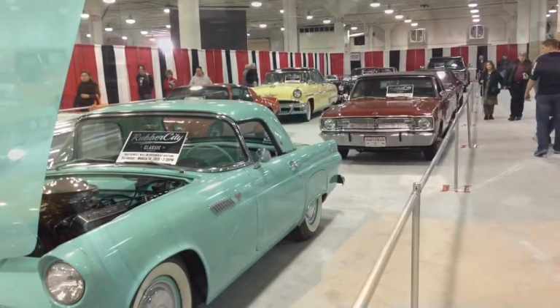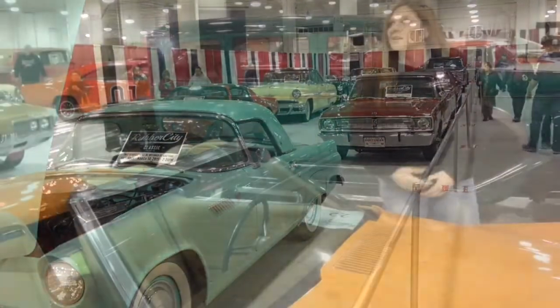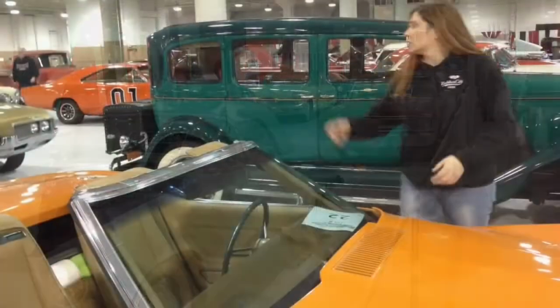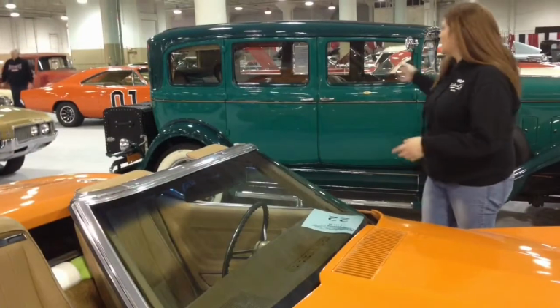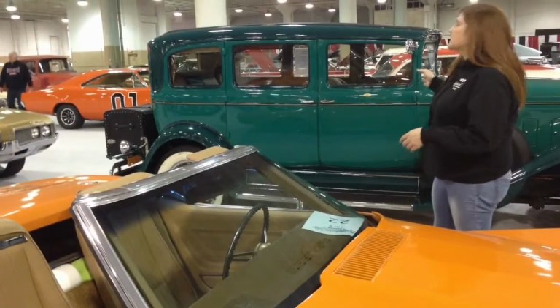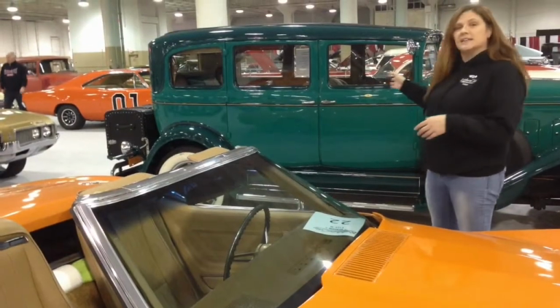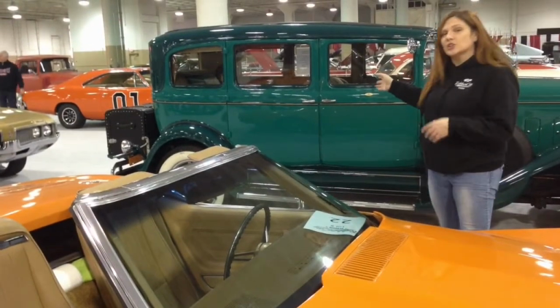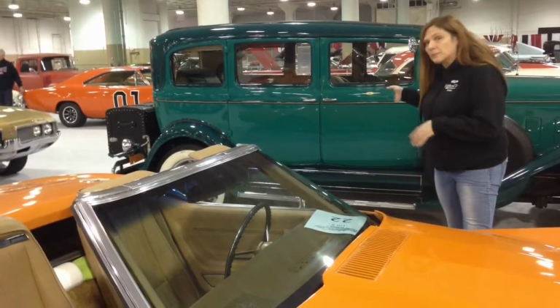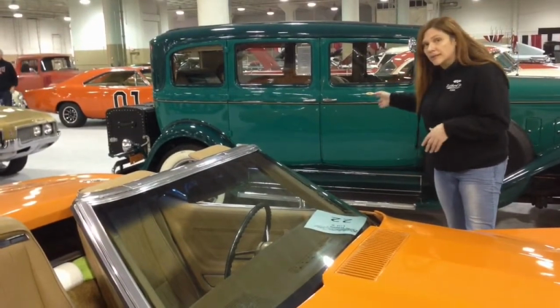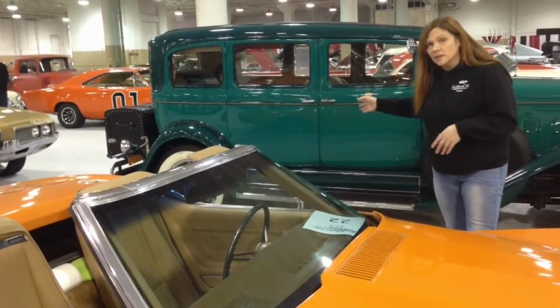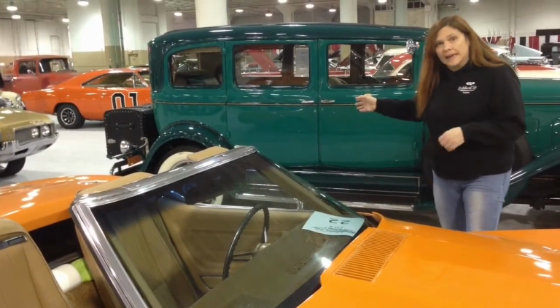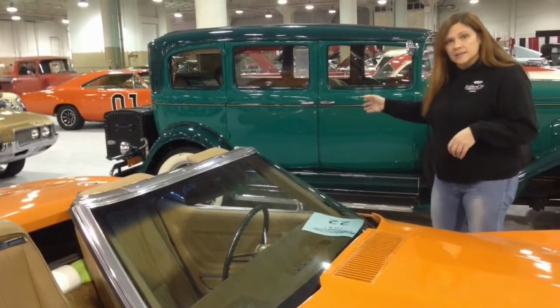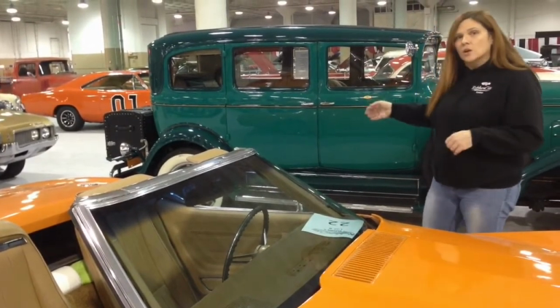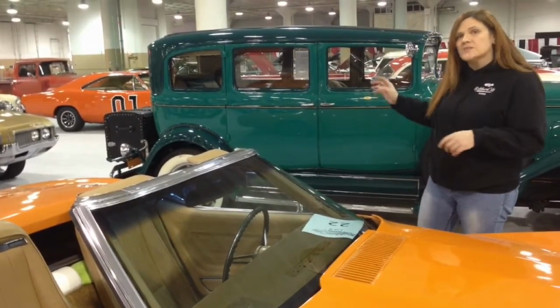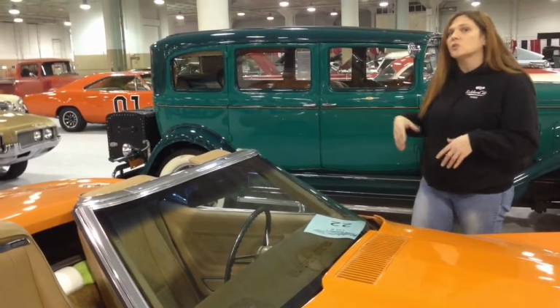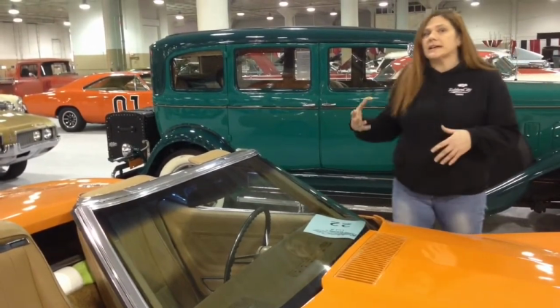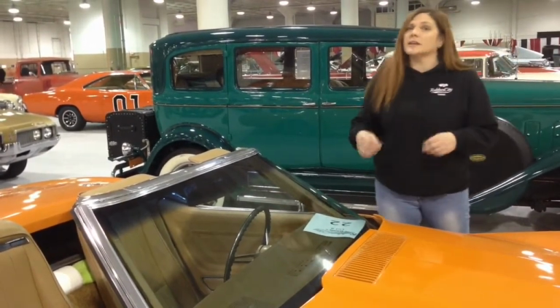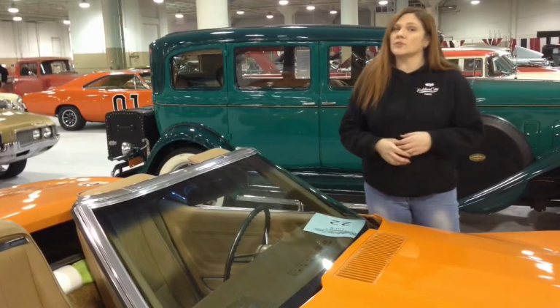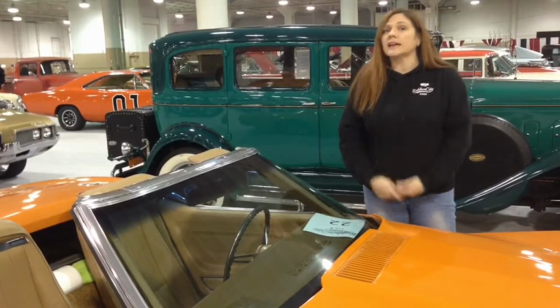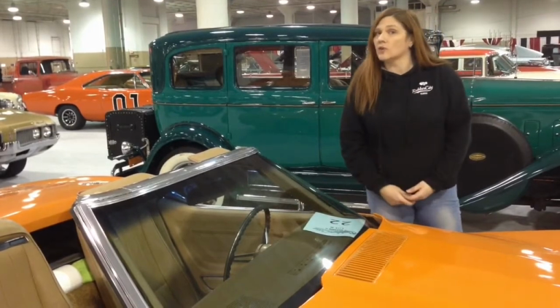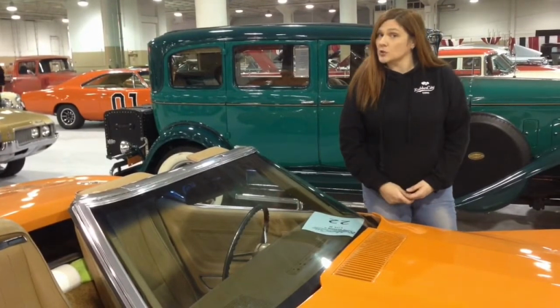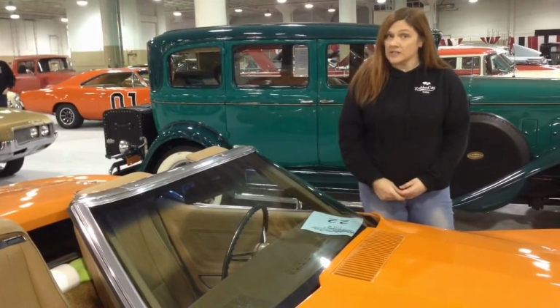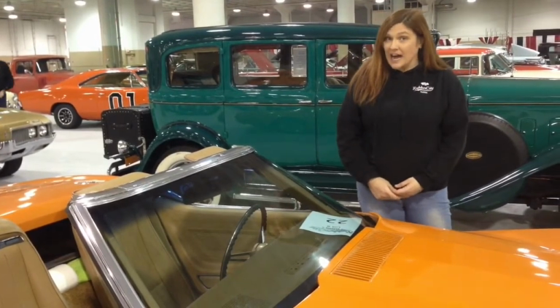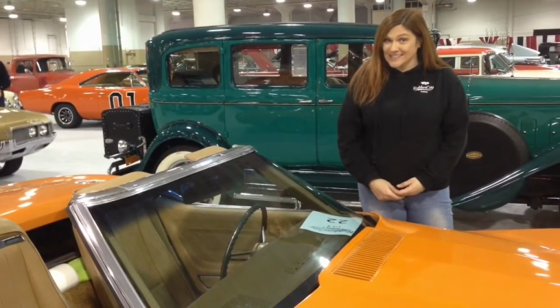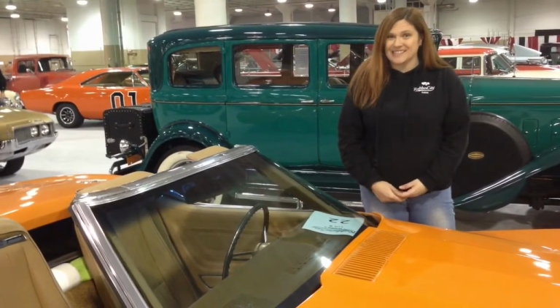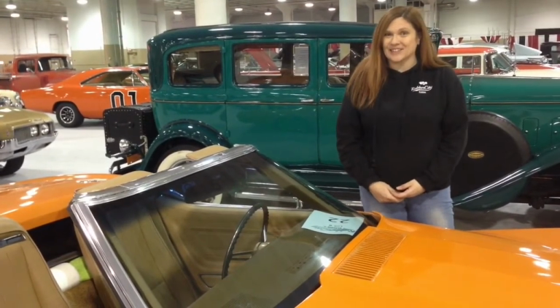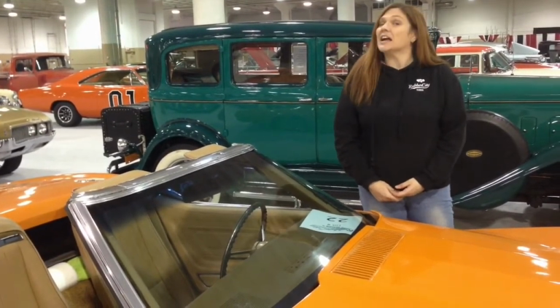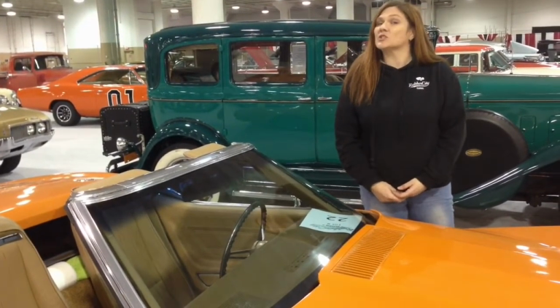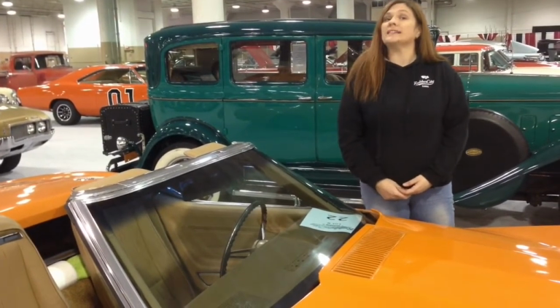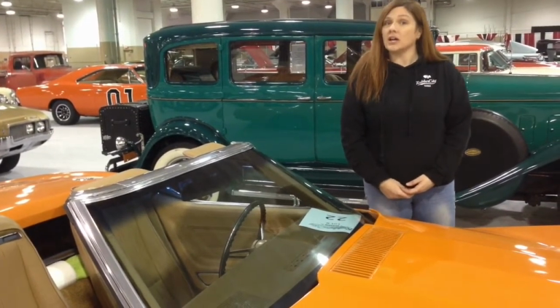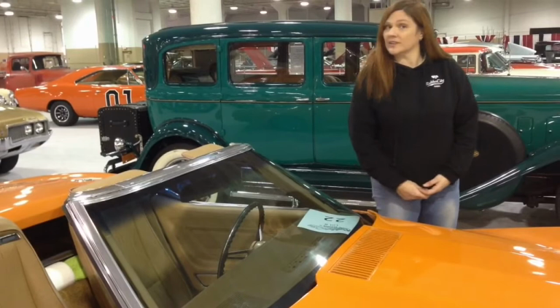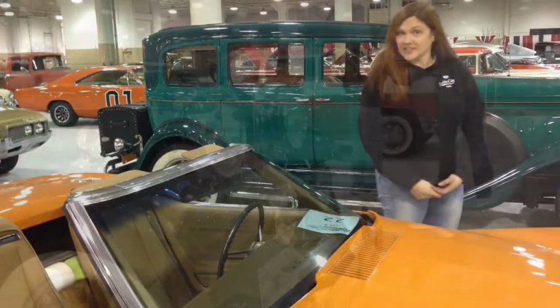The vehicle behind me is a 1930 Marmon Big 8. When this vehicle retailed, it went for slightly over $2,000 in 1930, and it was quite the luxury vehicle.